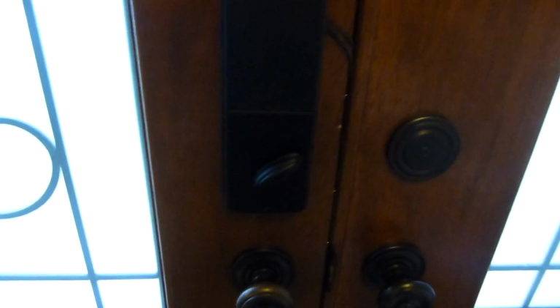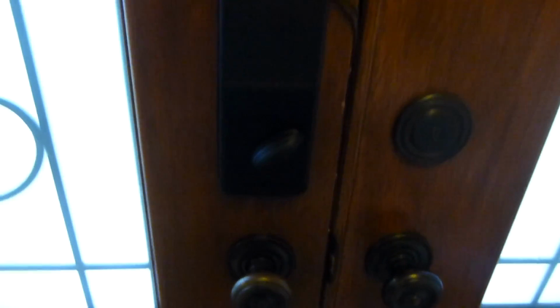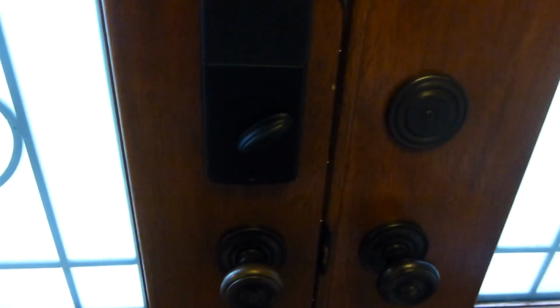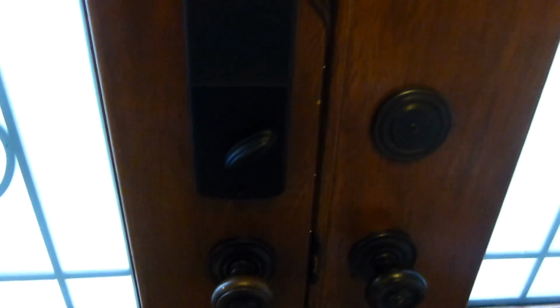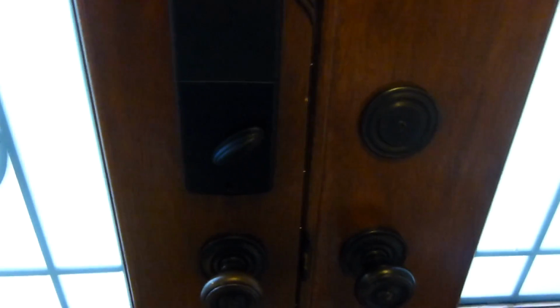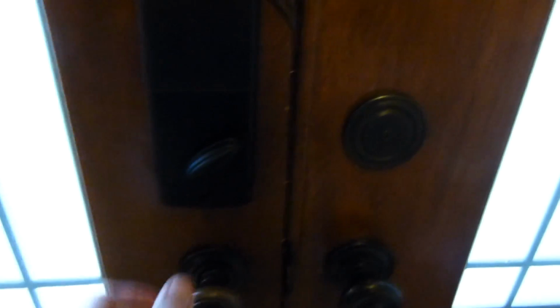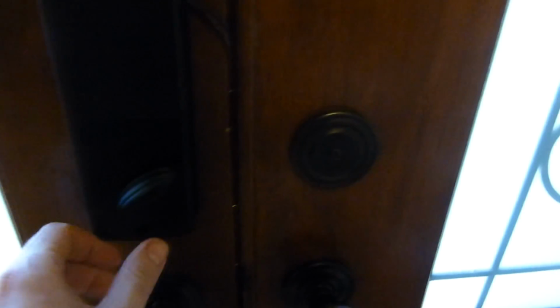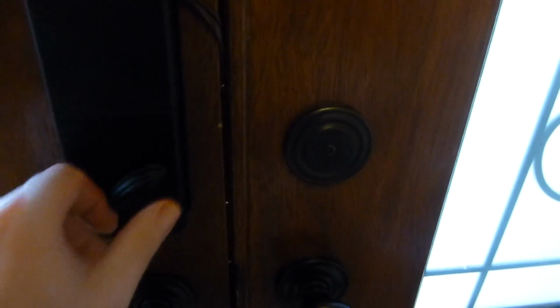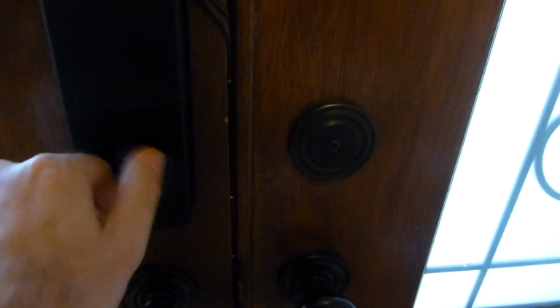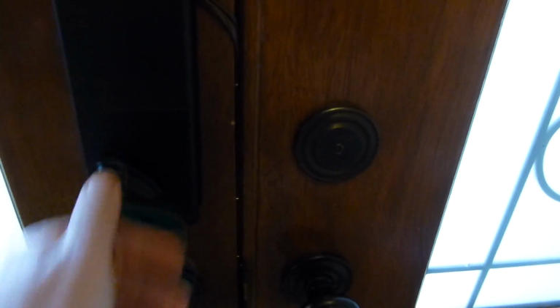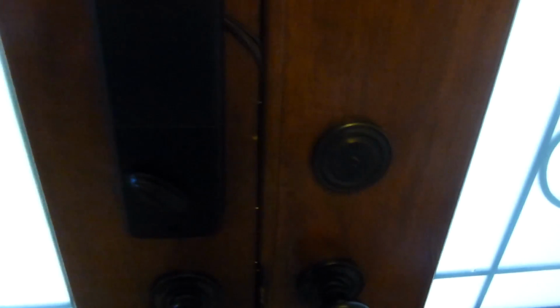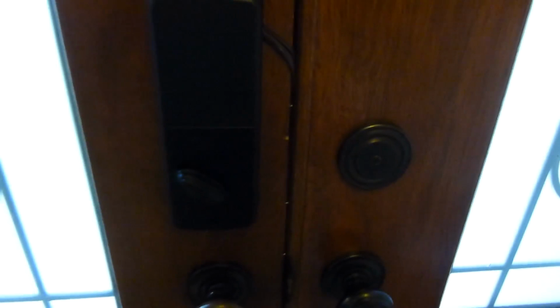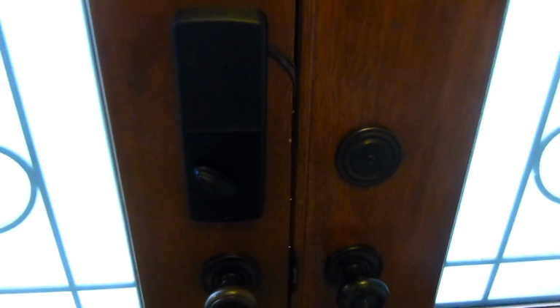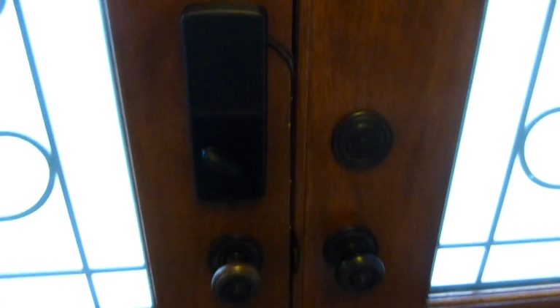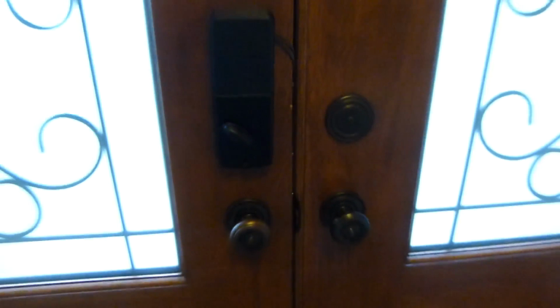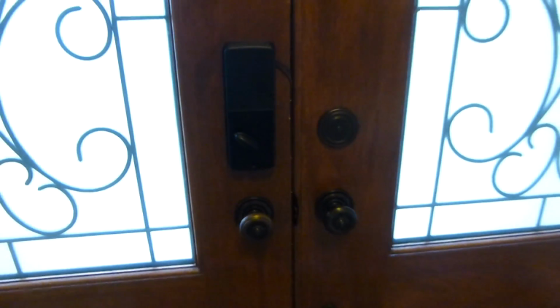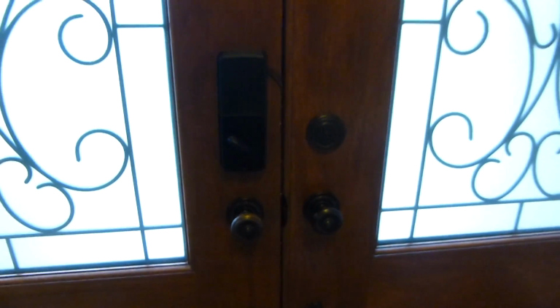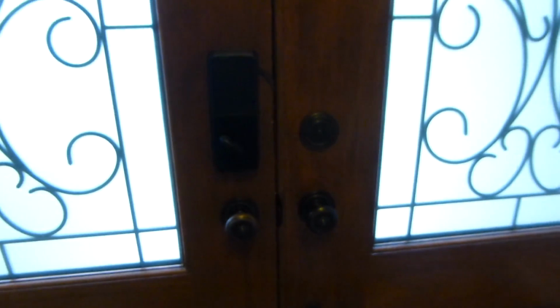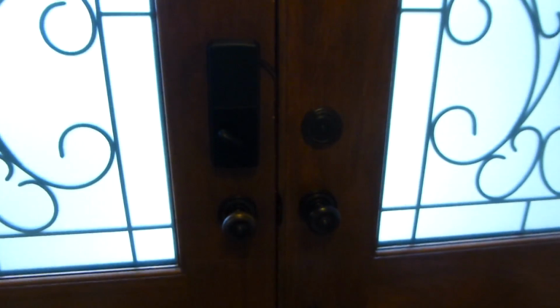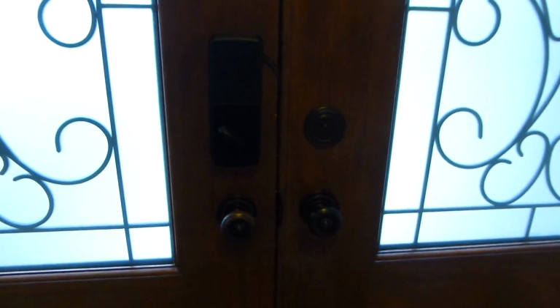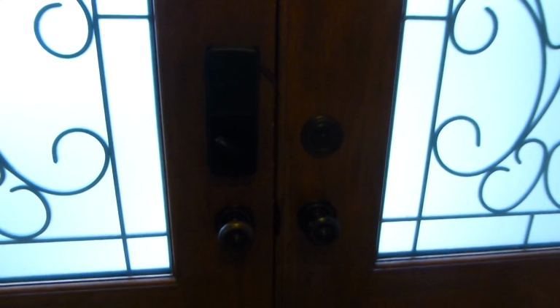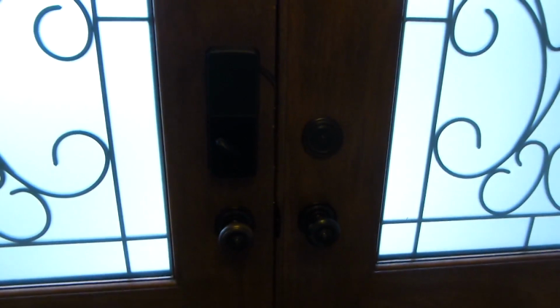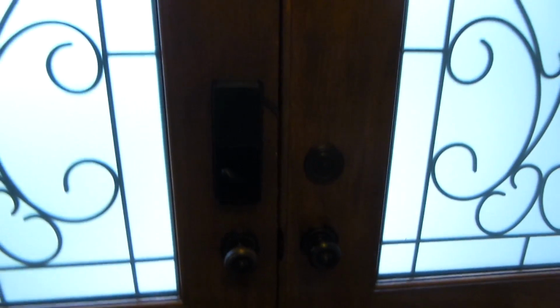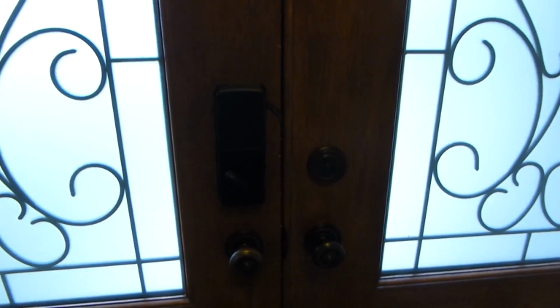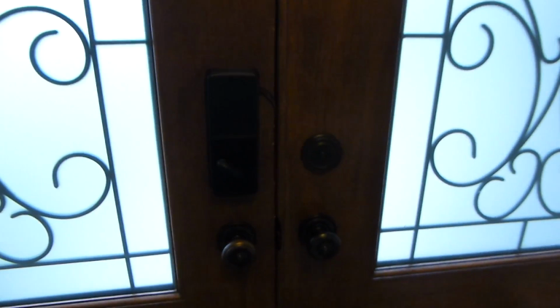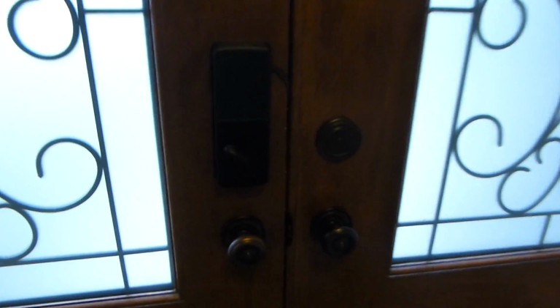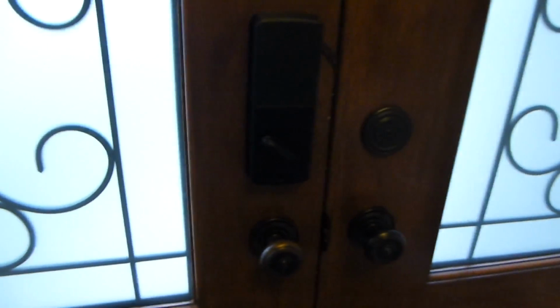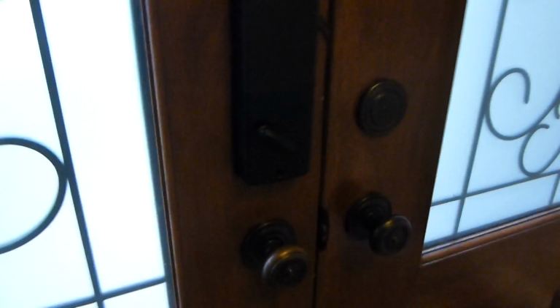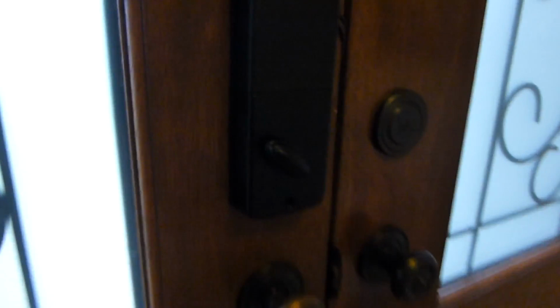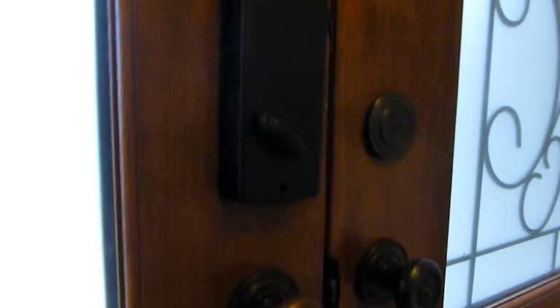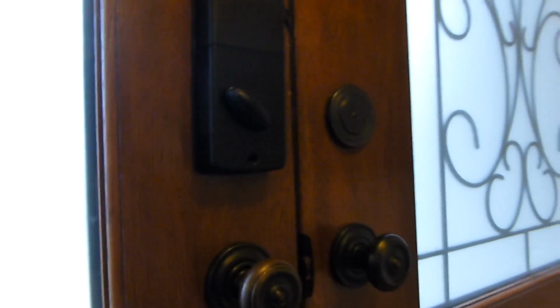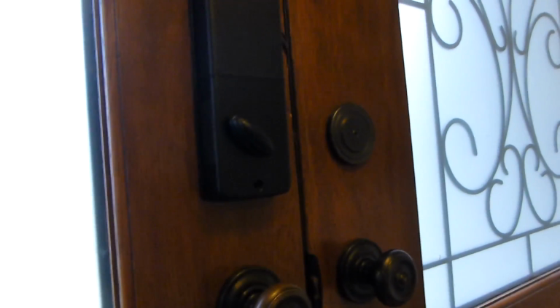I'm going to lock it again, so now it's locked and I'm going to unlock it. And I will wait 30 seconds.